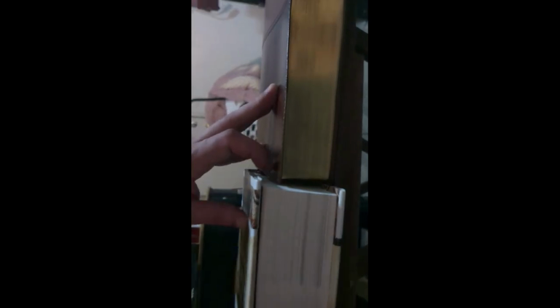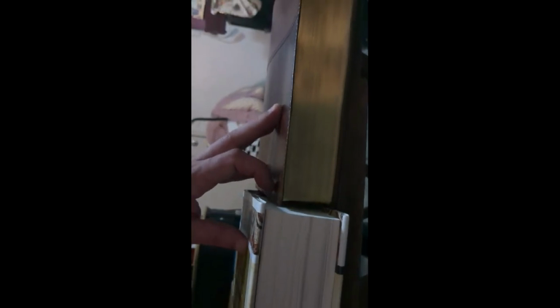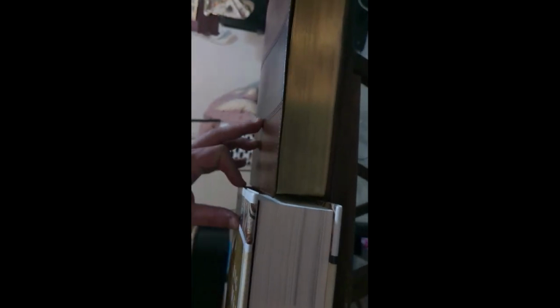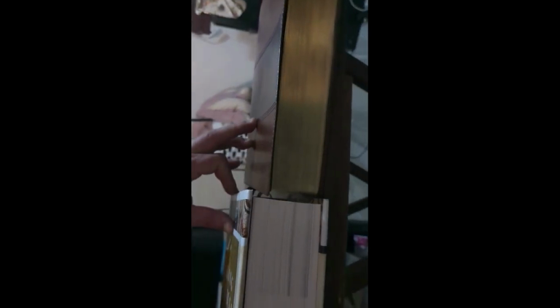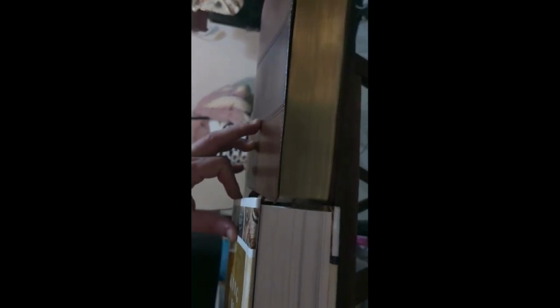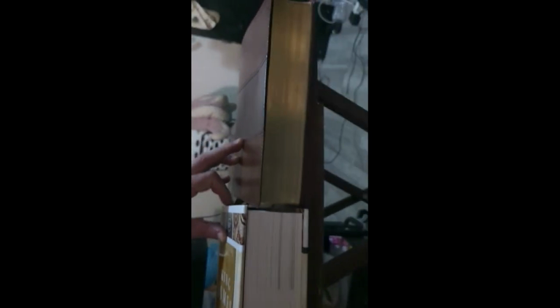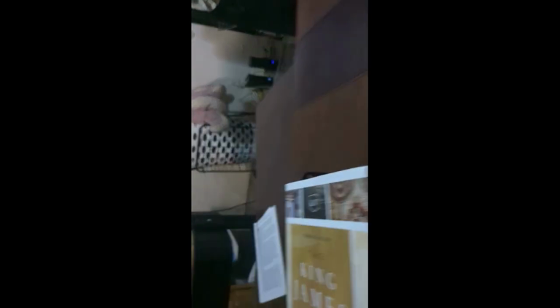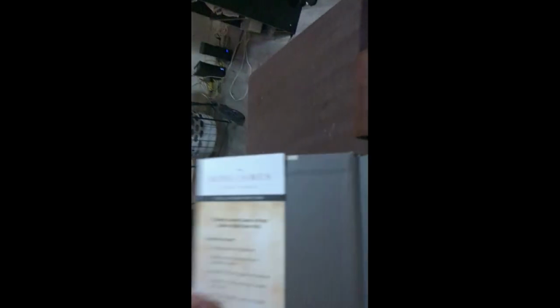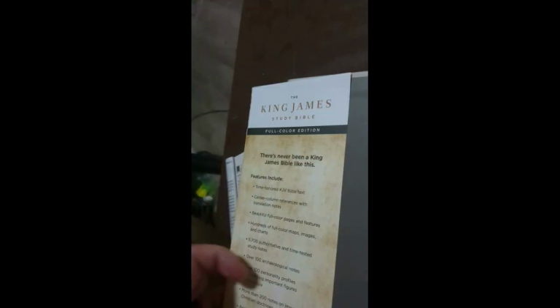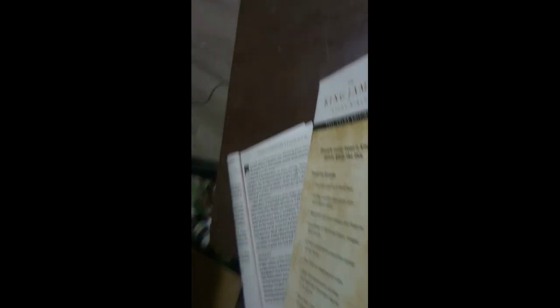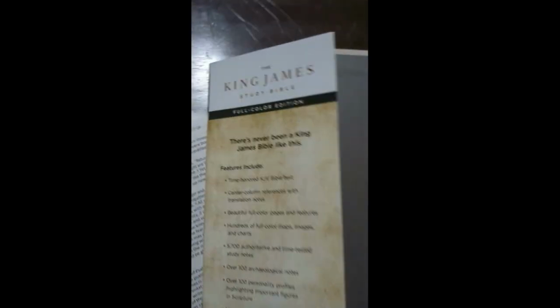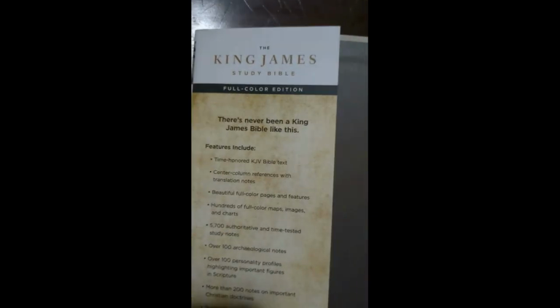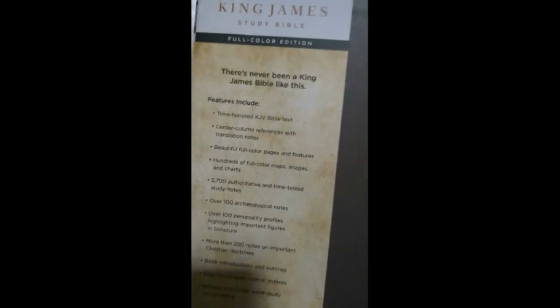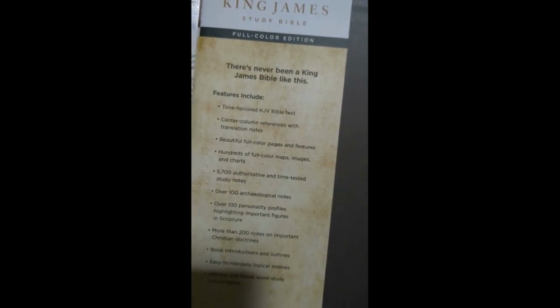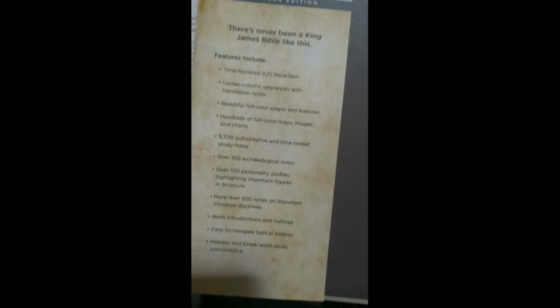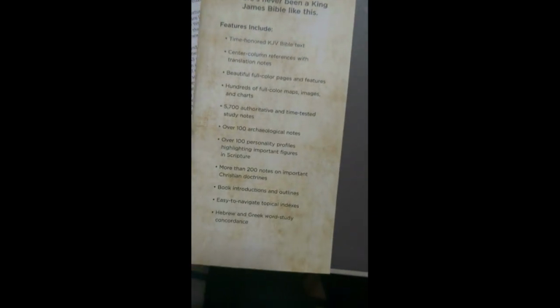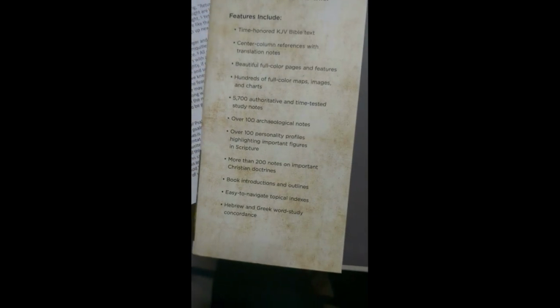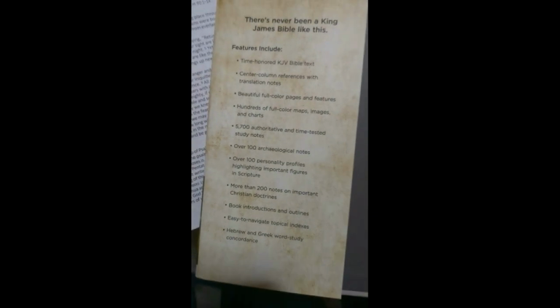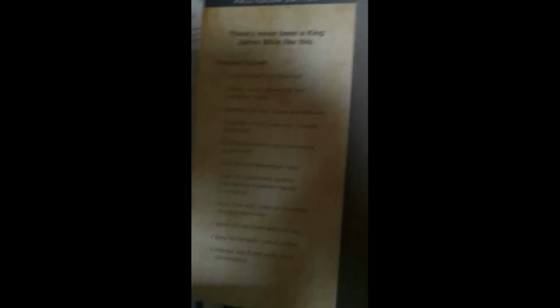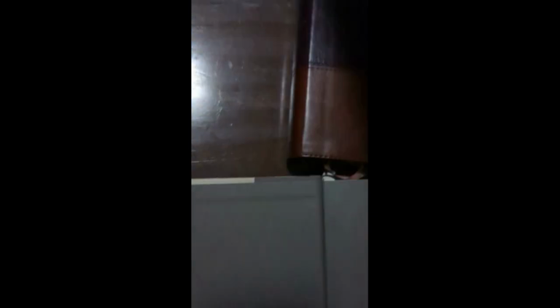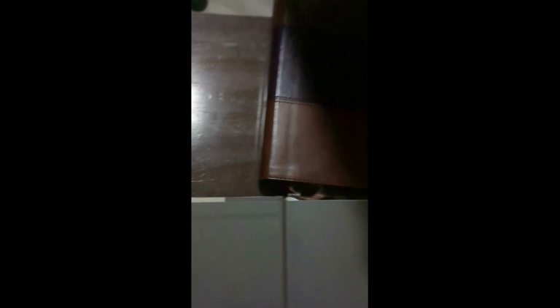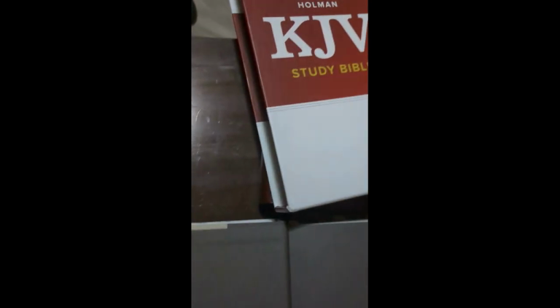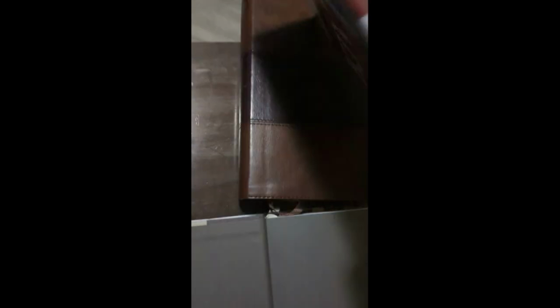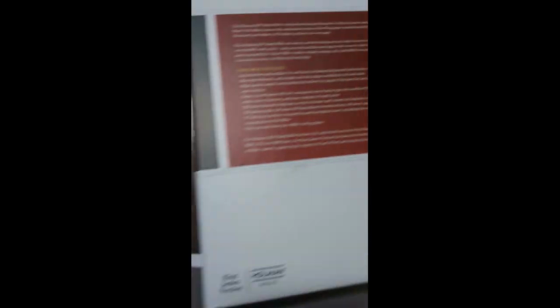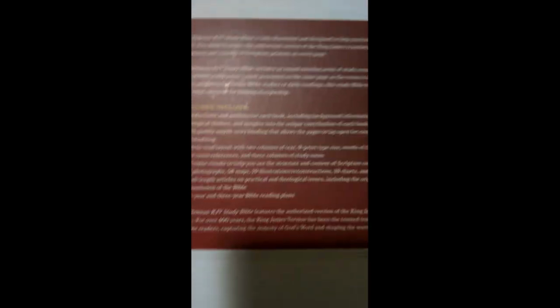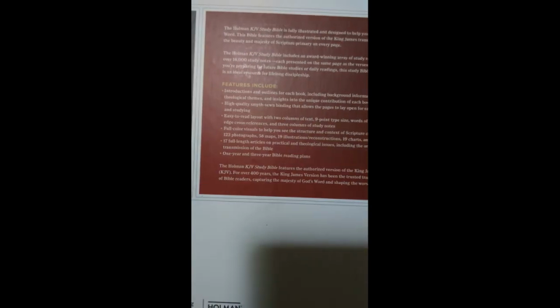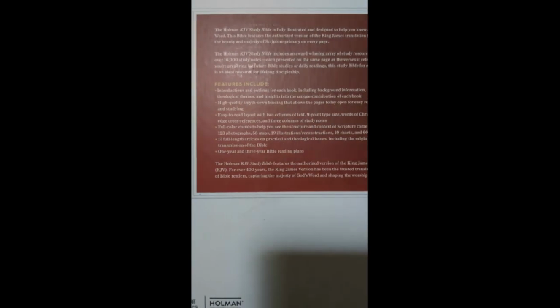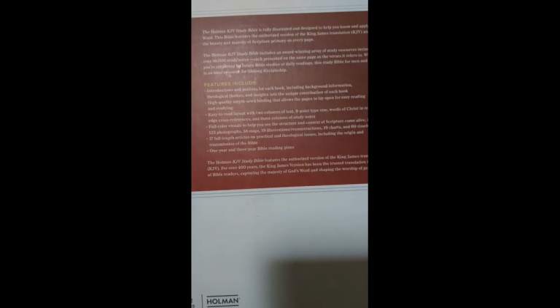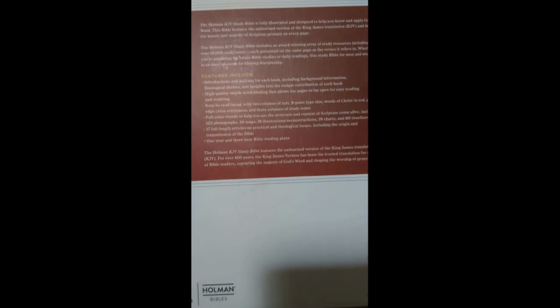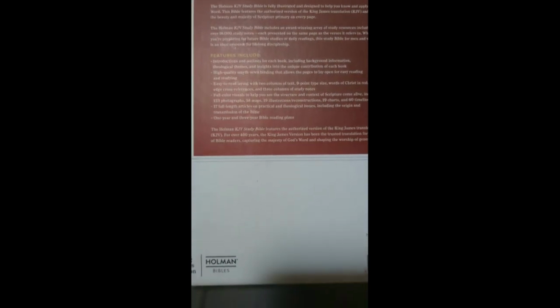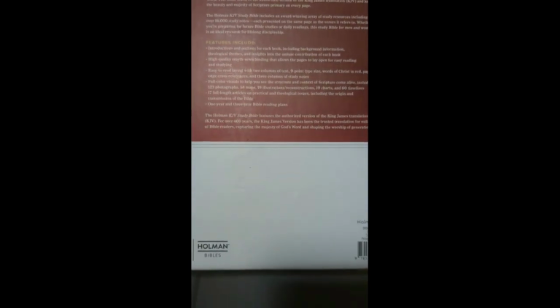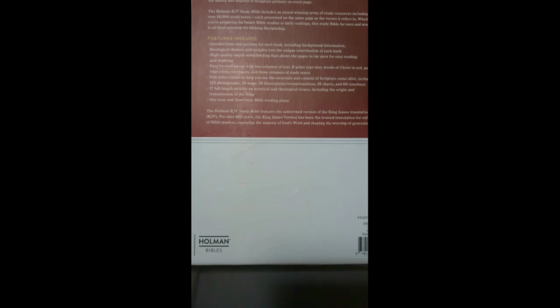I think they're both pretty awesome Bibles. I couldn't really recommend one more than the other — it's just pretty much up to preference. But they're both pretty good. There's your little feature section. I would recommend both of them. Go check them out.